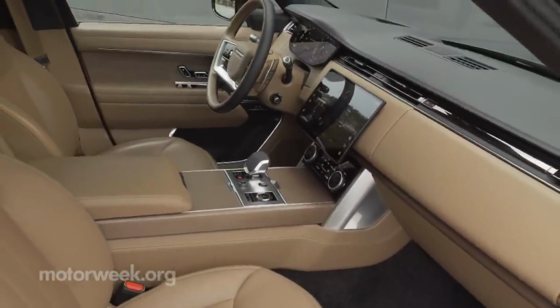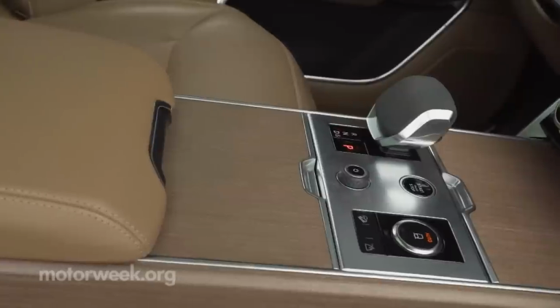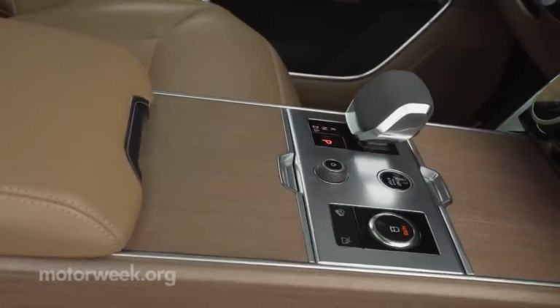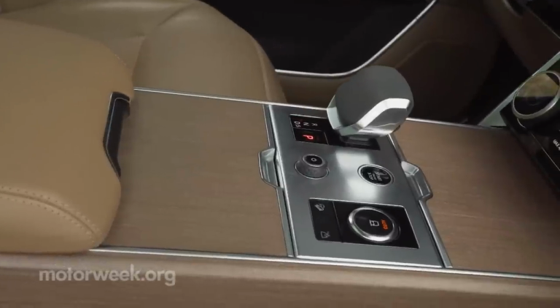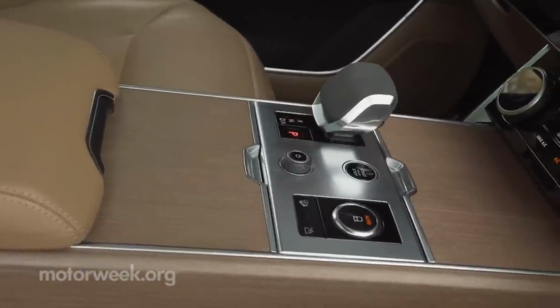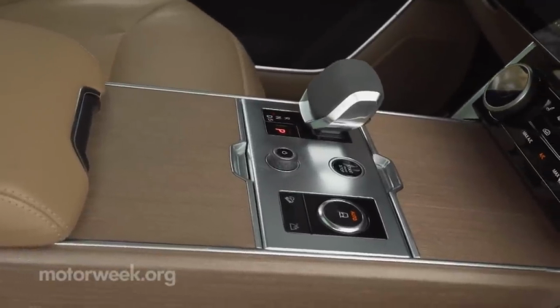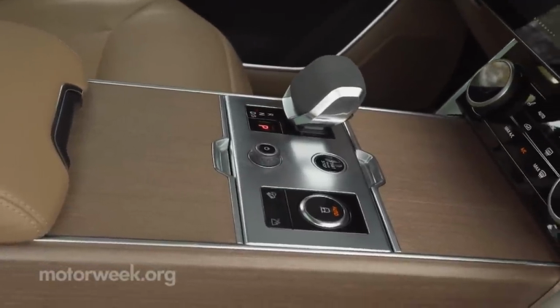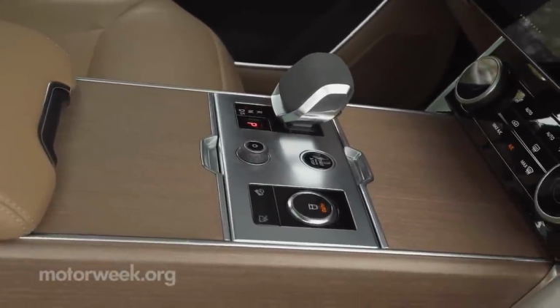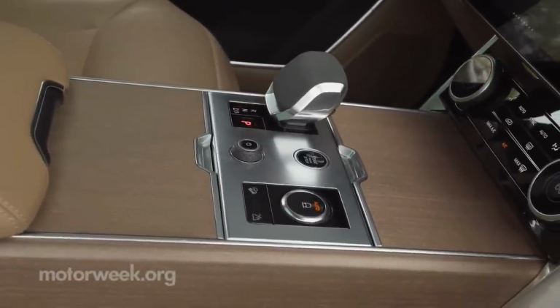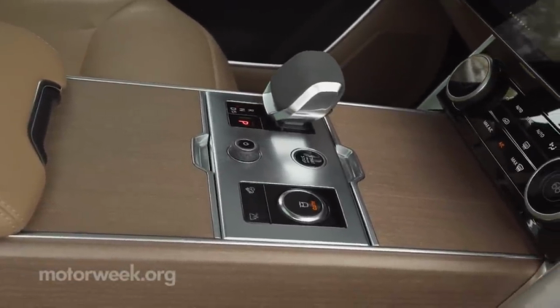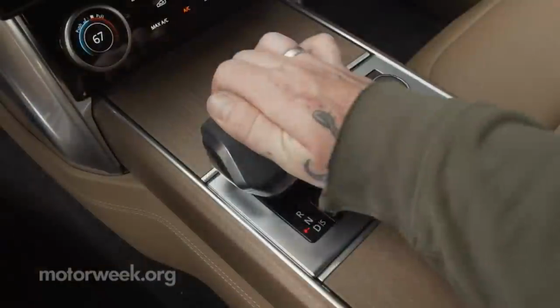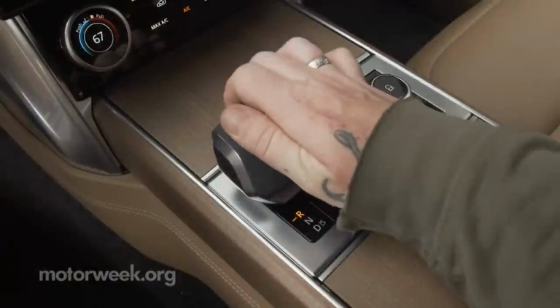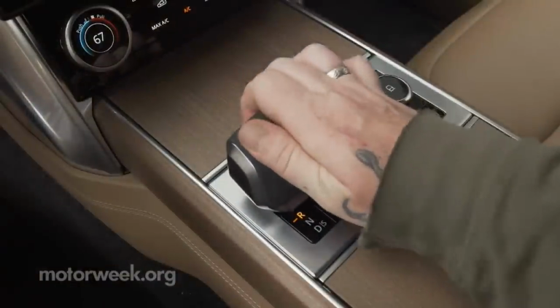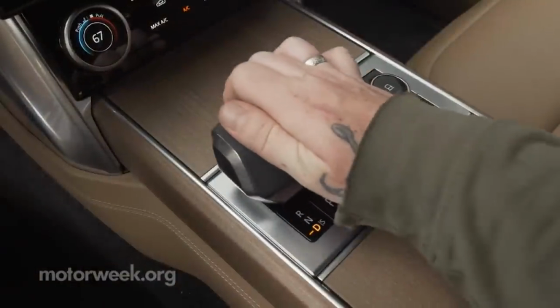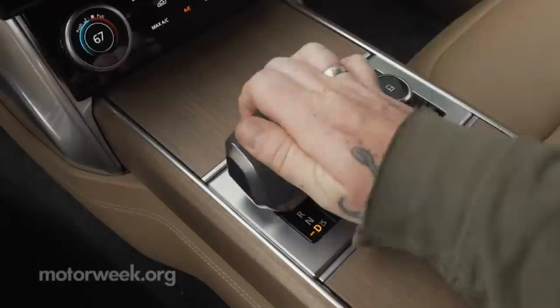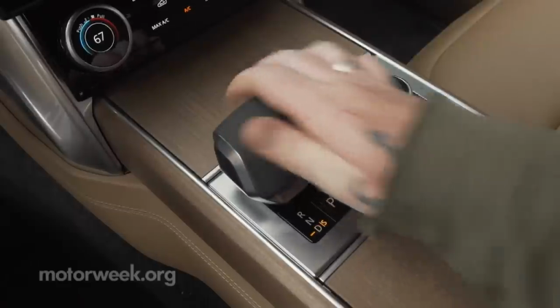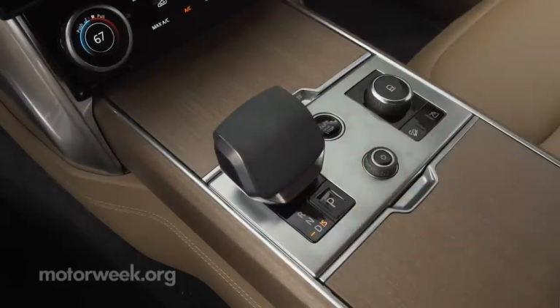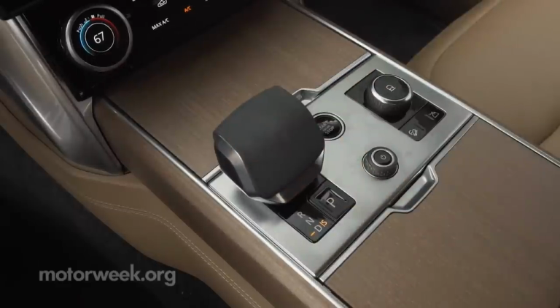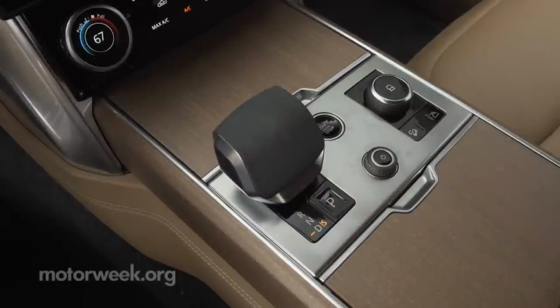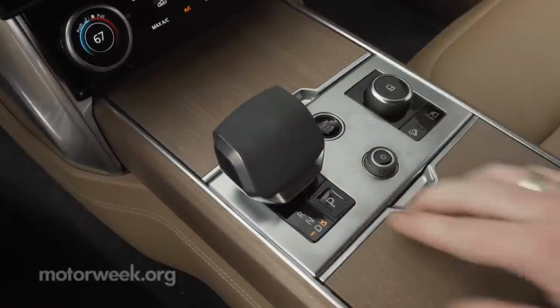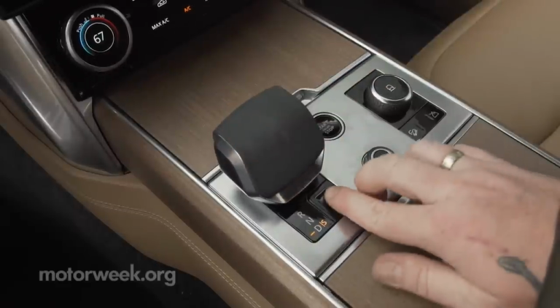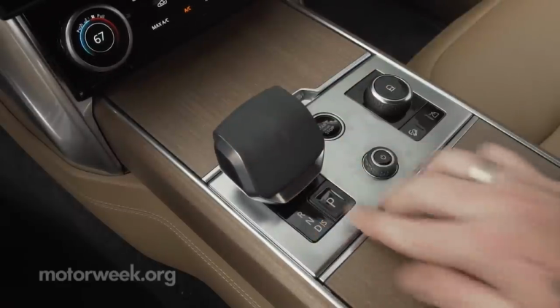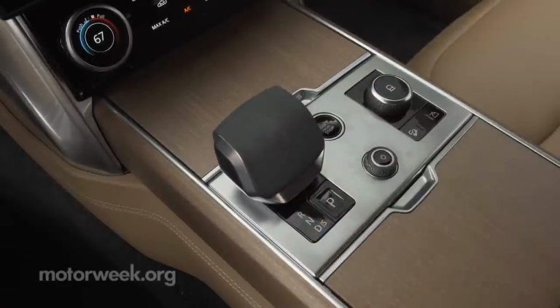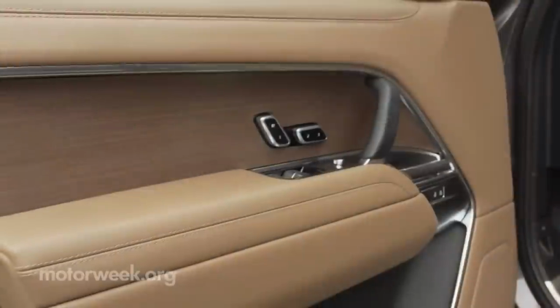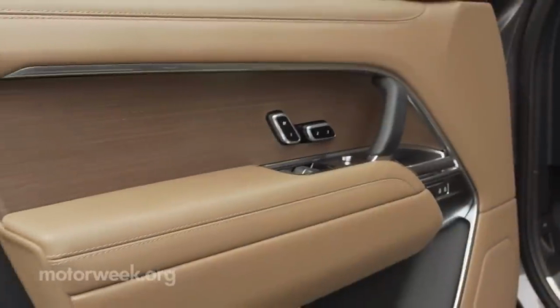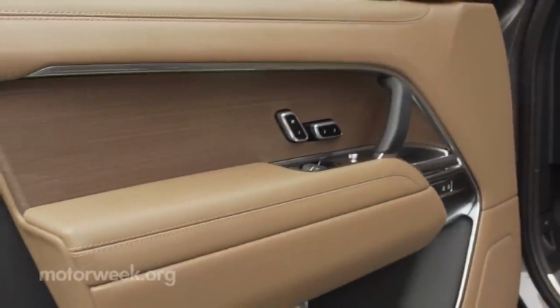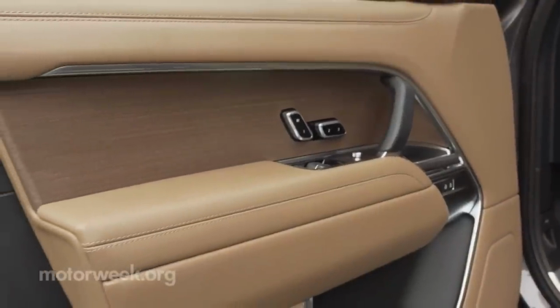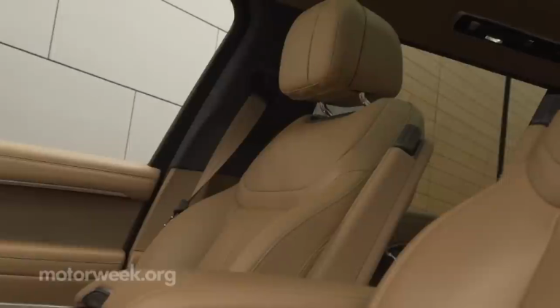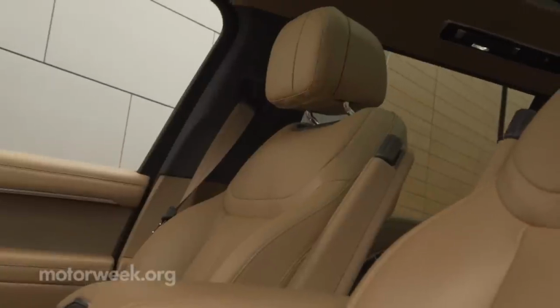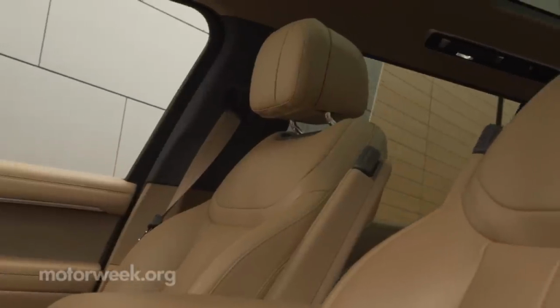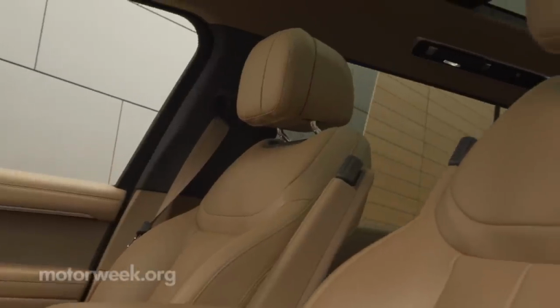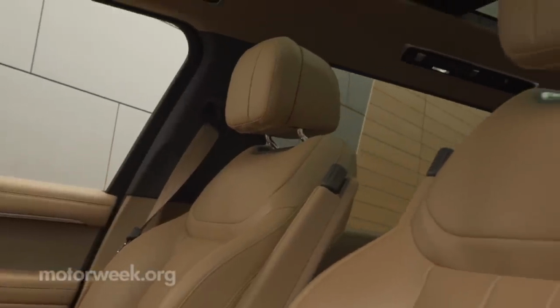We were glad to see the rotary shifter has been replaced with a more traditional-looking gear selector that feels great to the hand. Wood trim looks exceptional, as do the leather seating surfaces.